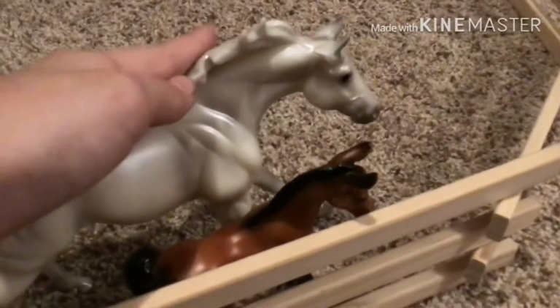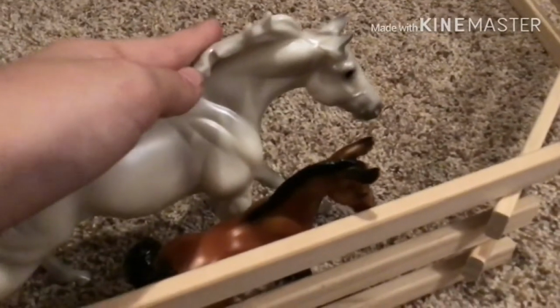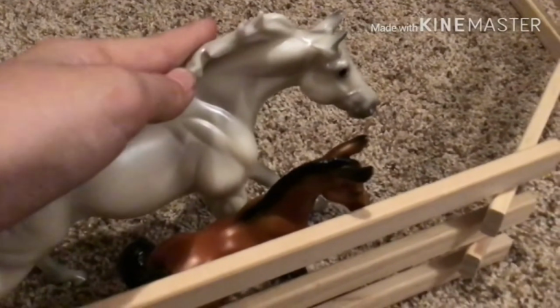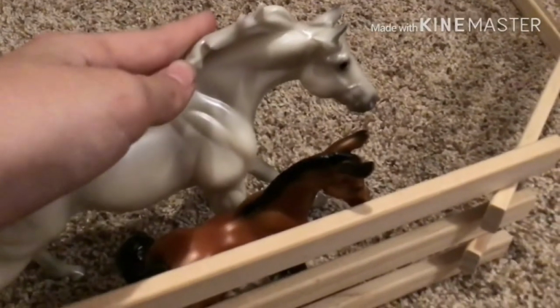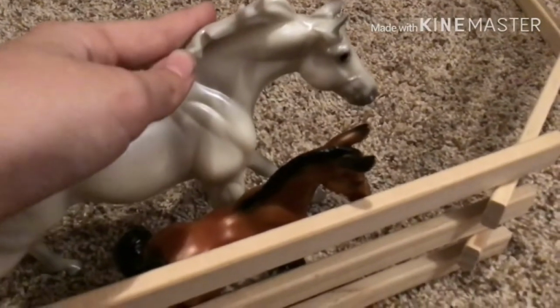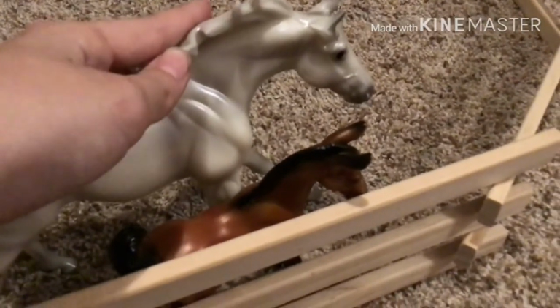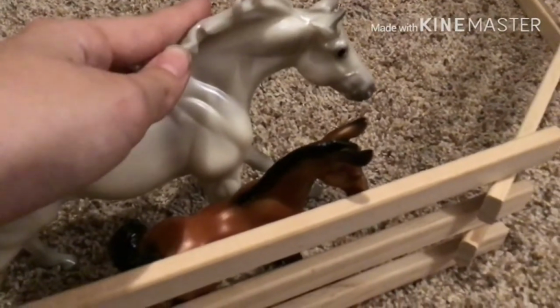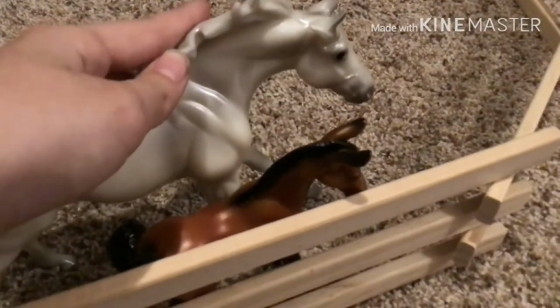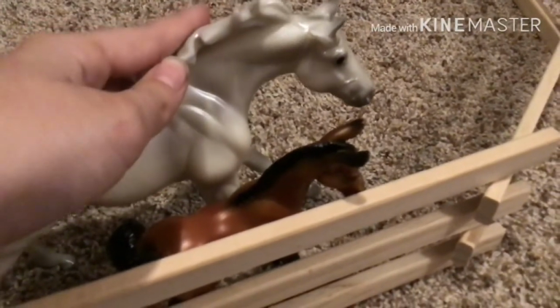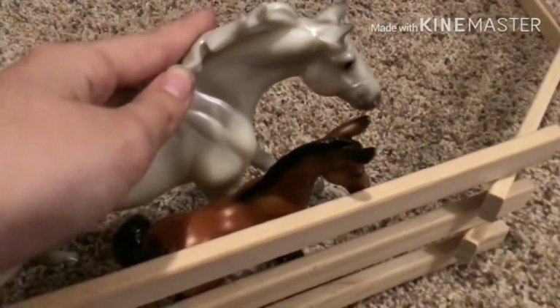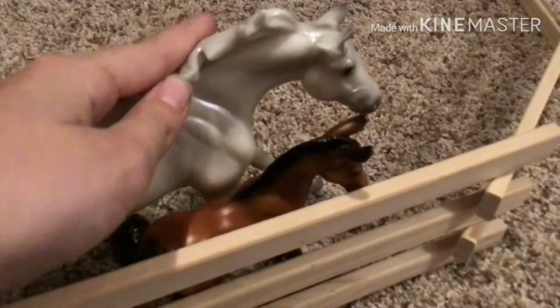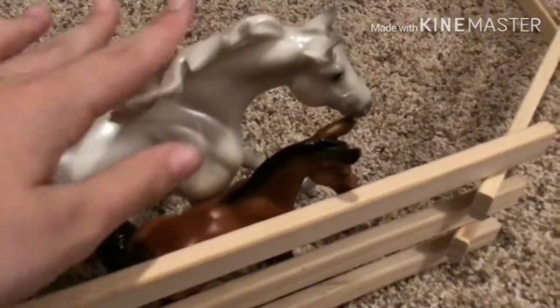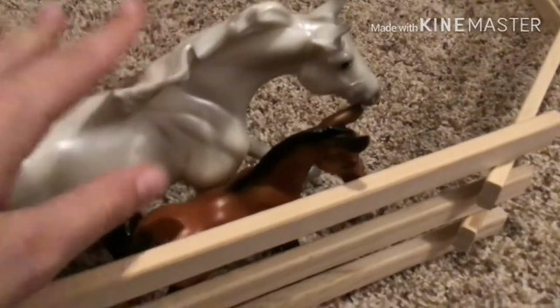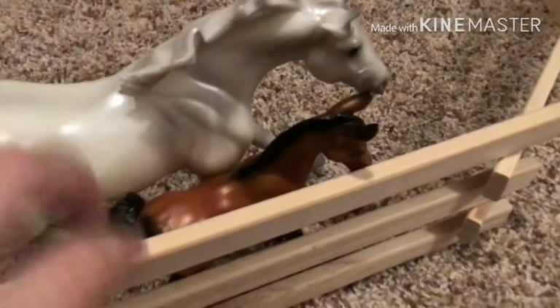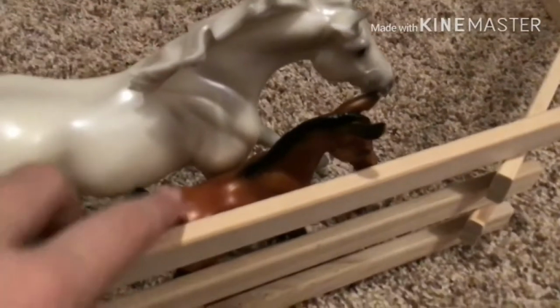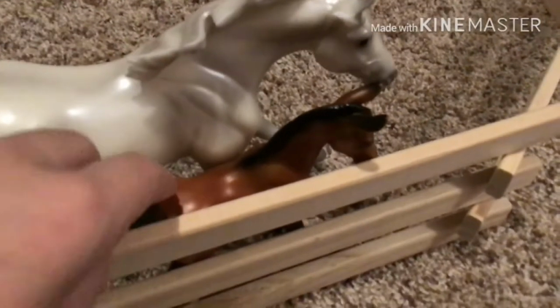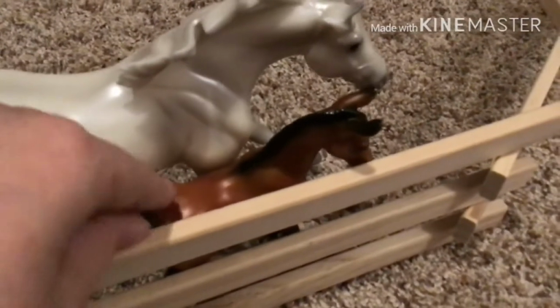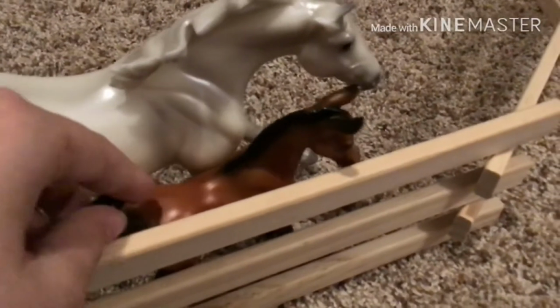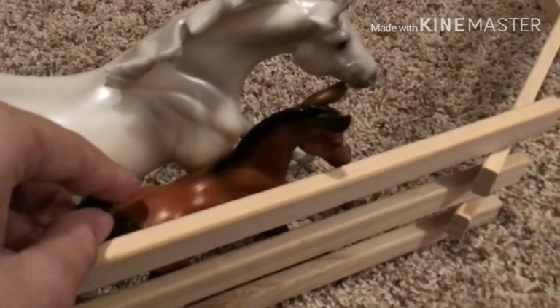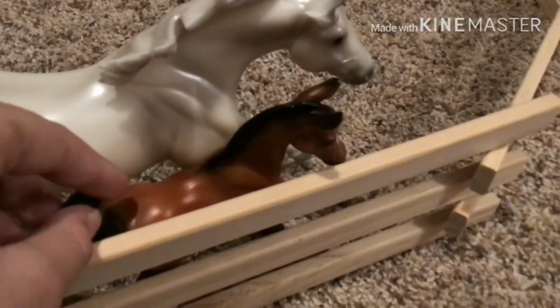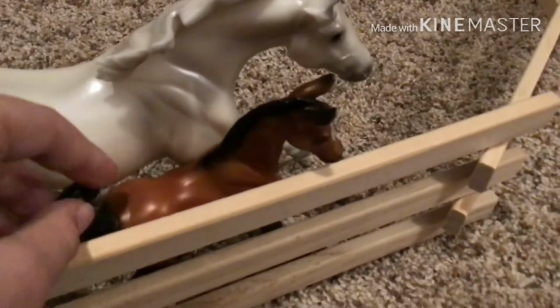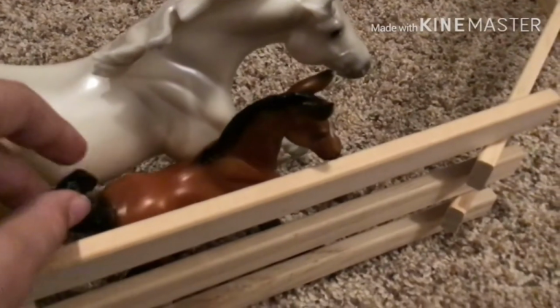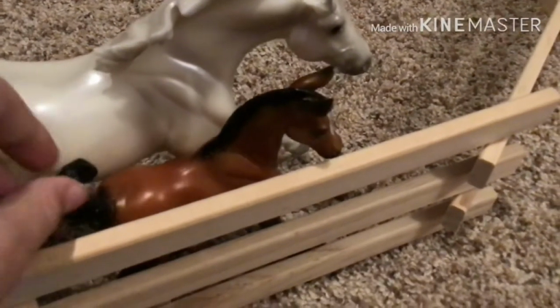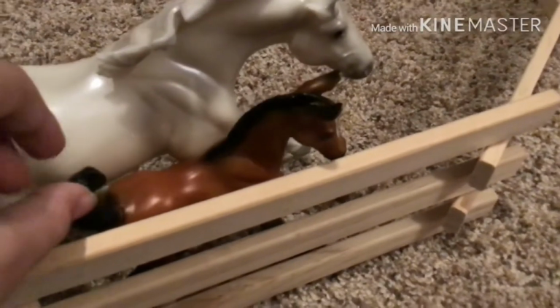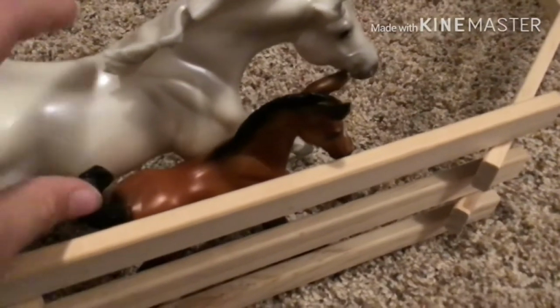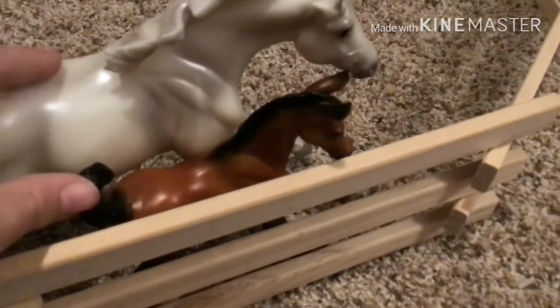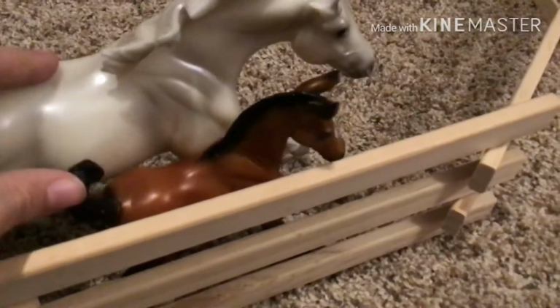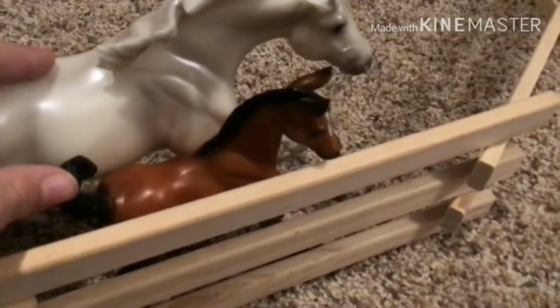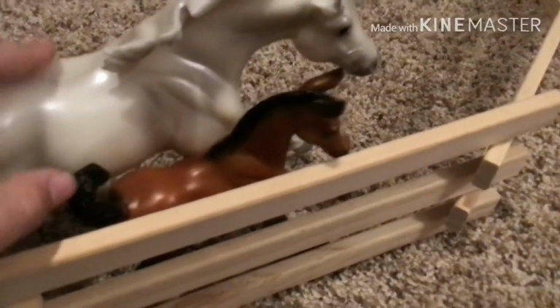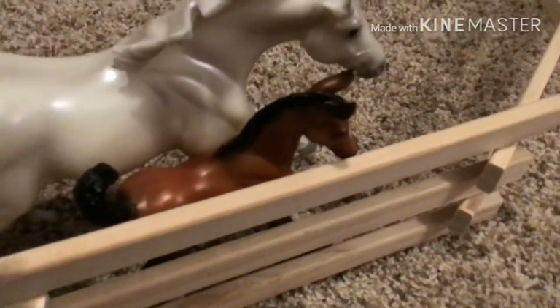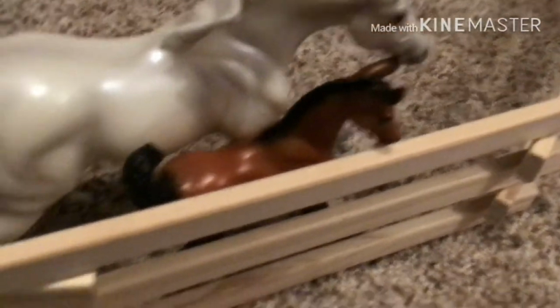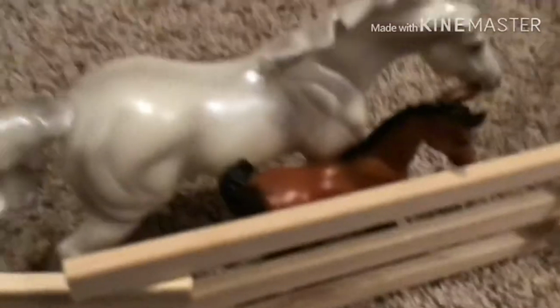Her stallion — his name is Justin — and his foal, Jacob, who is also a little colt mustang.